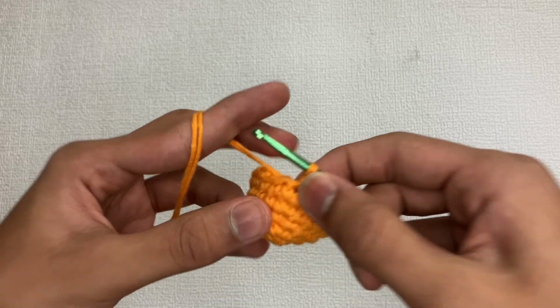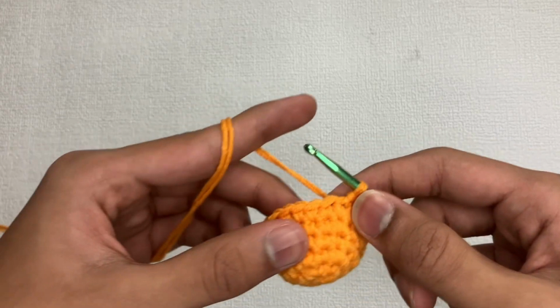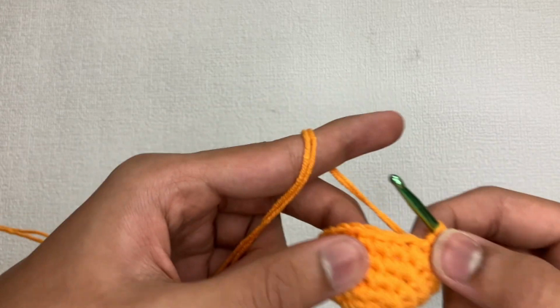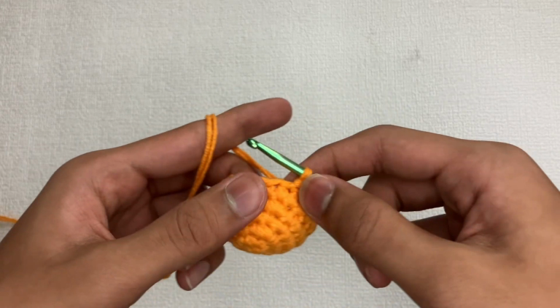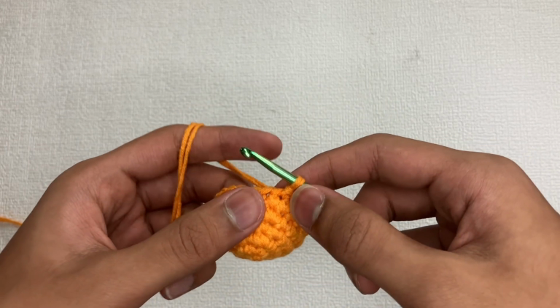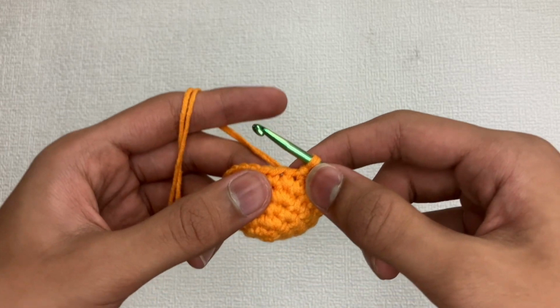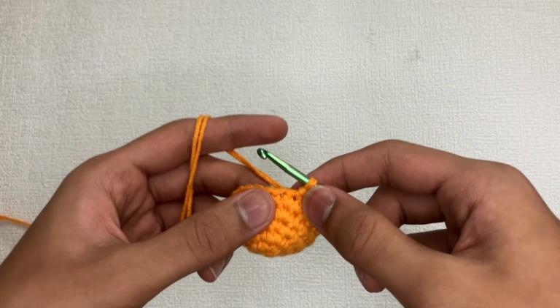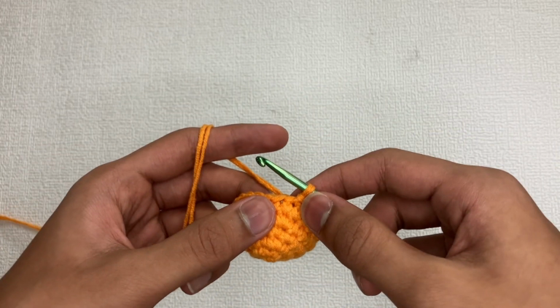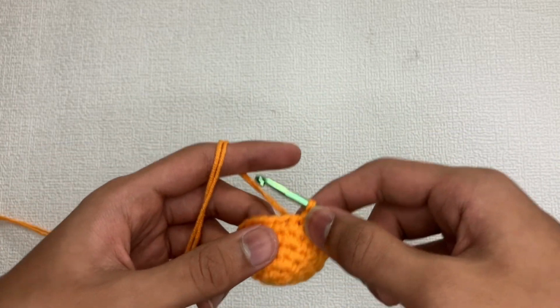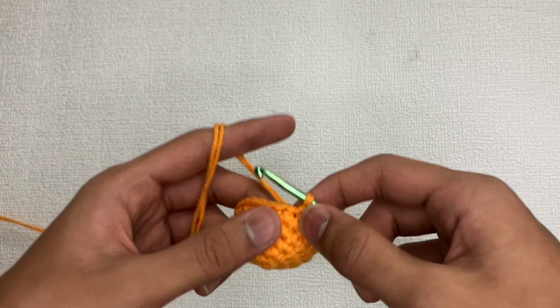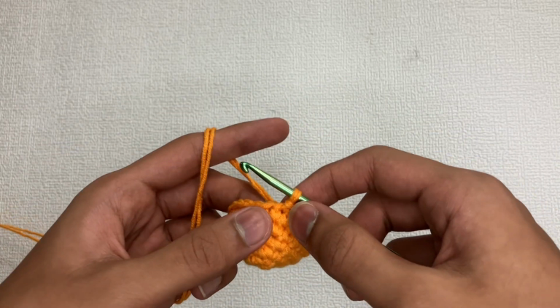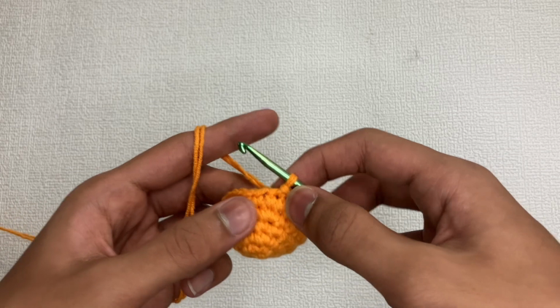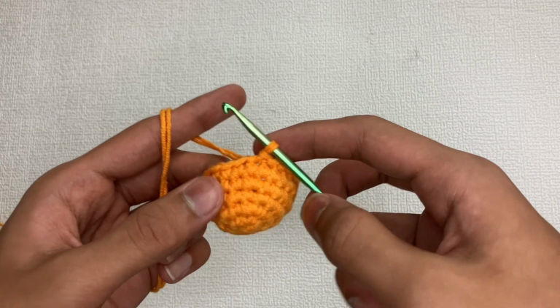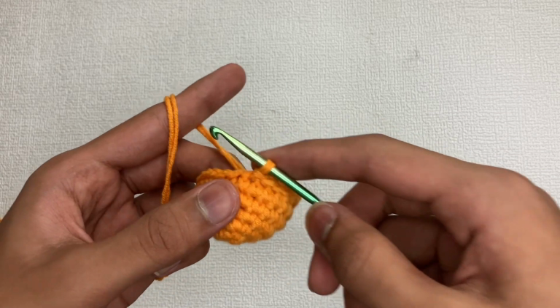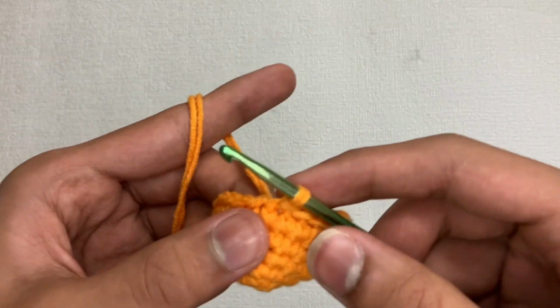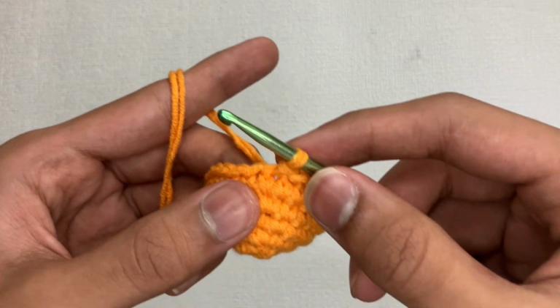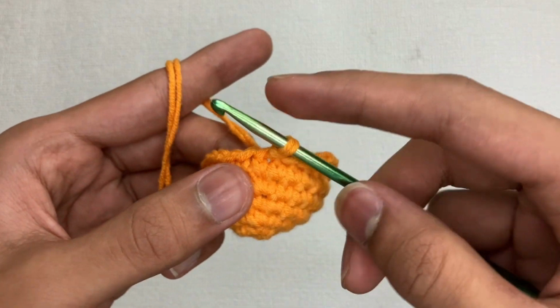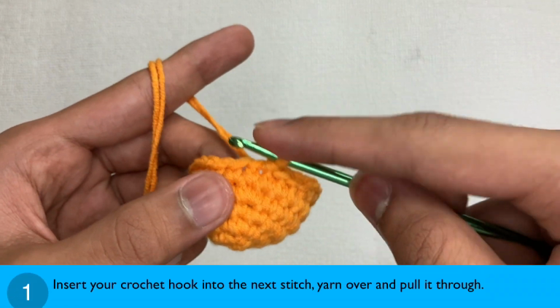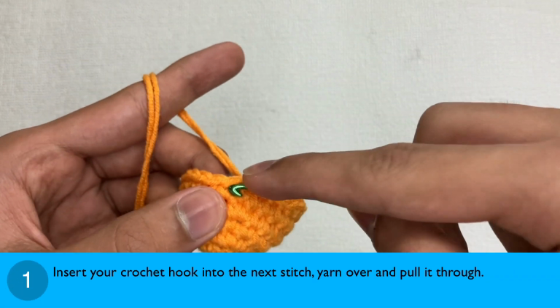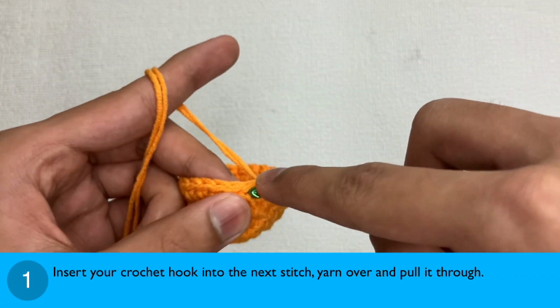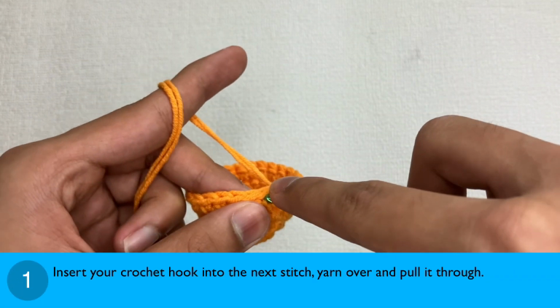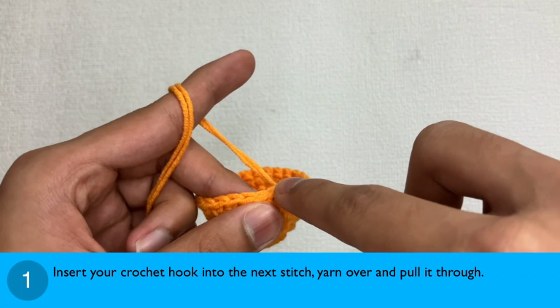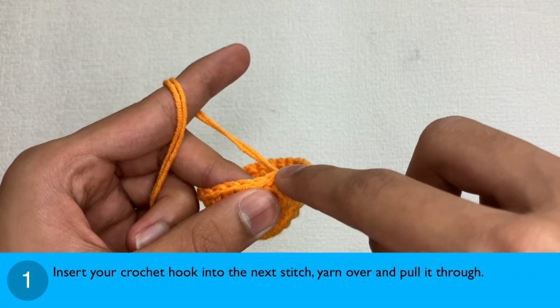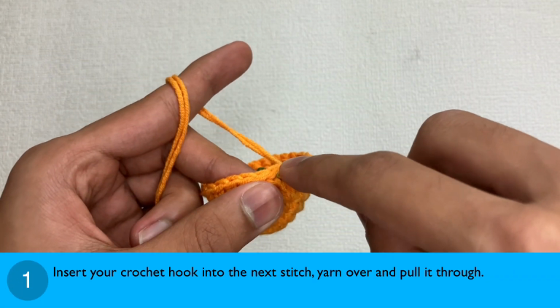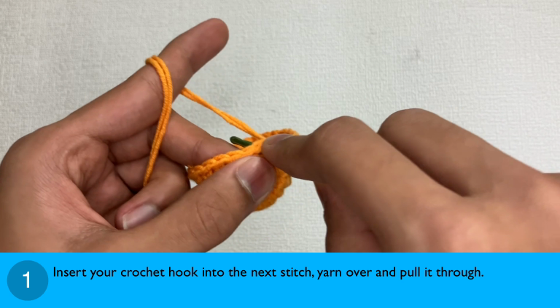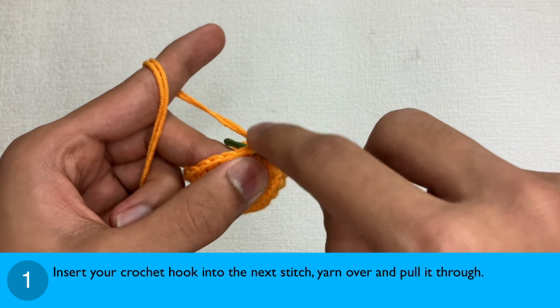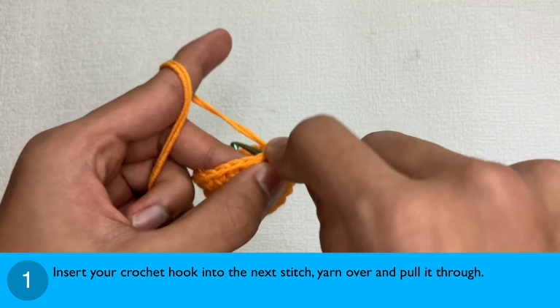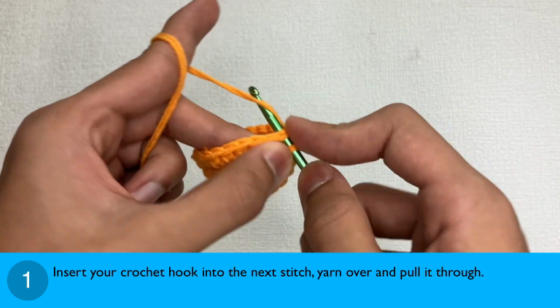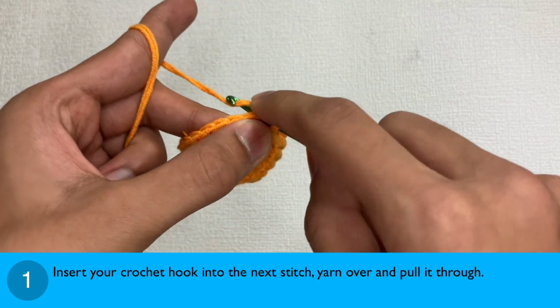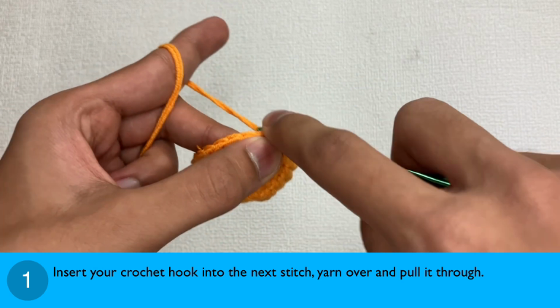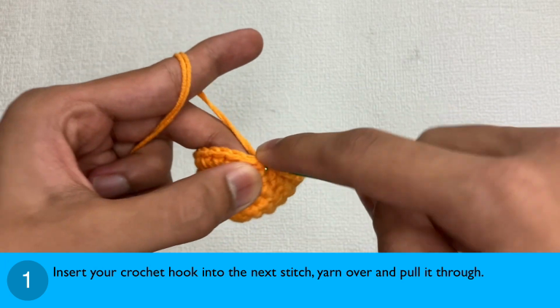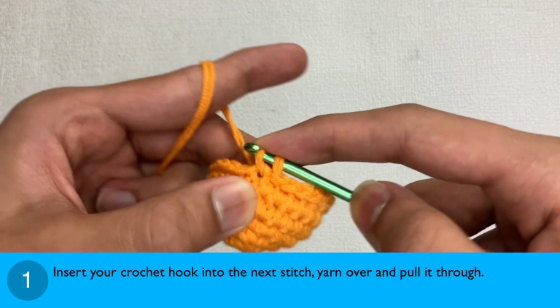Now that you have learned some pretty important tips on the slip stitch, let's learn how to do it. Step 1: insert your crochet hook into the next stitch, yarn over and pull it through.